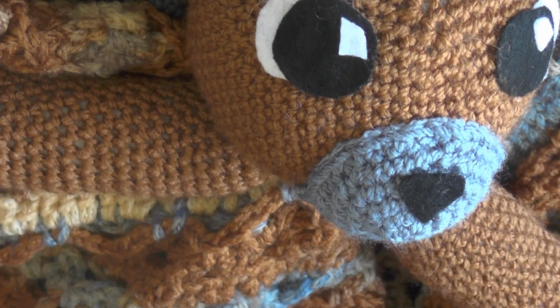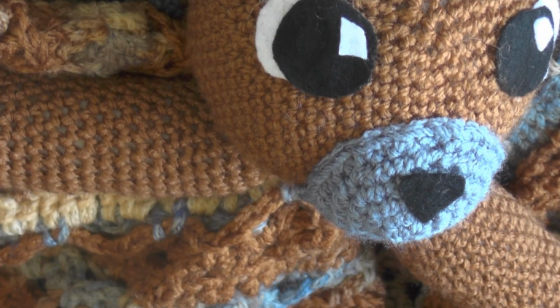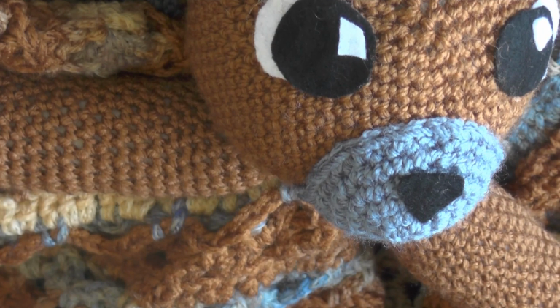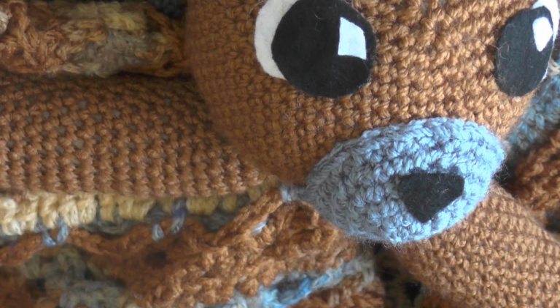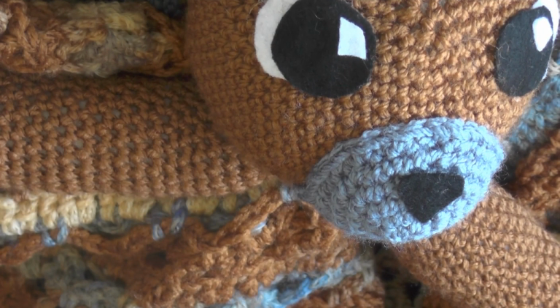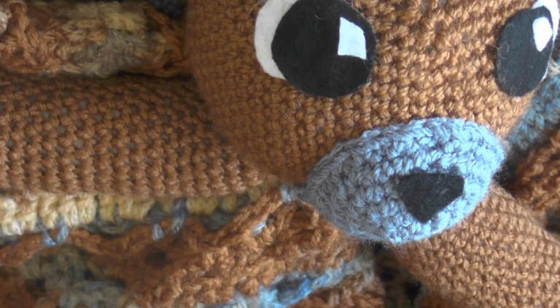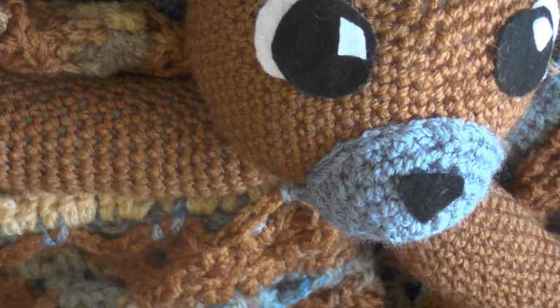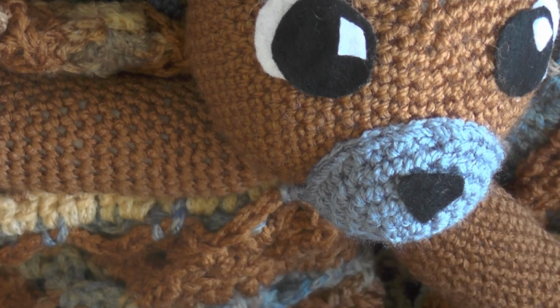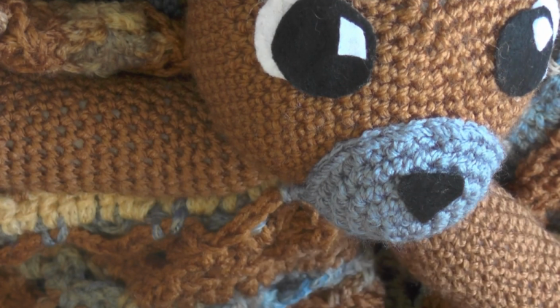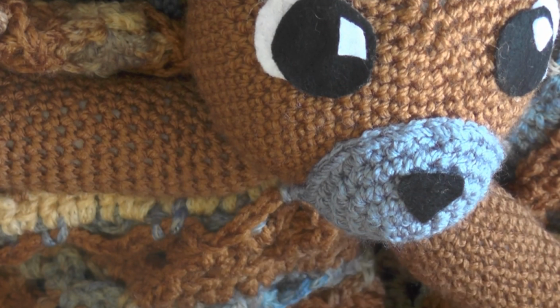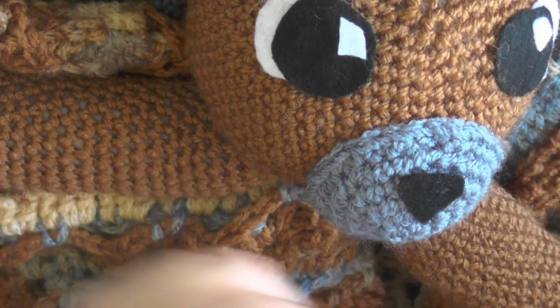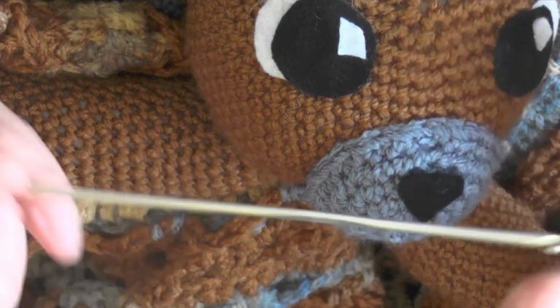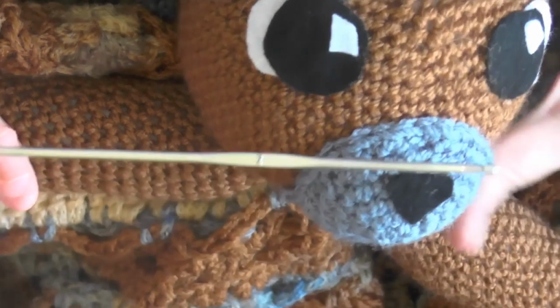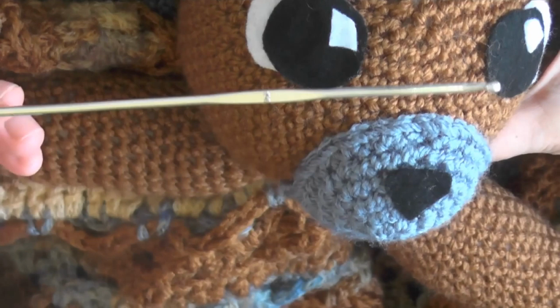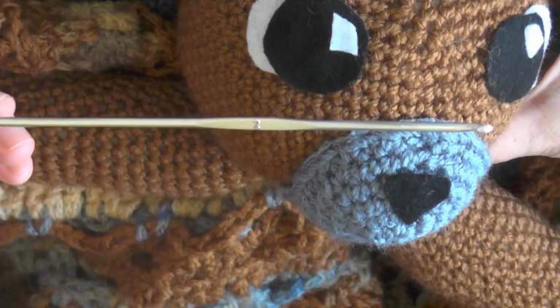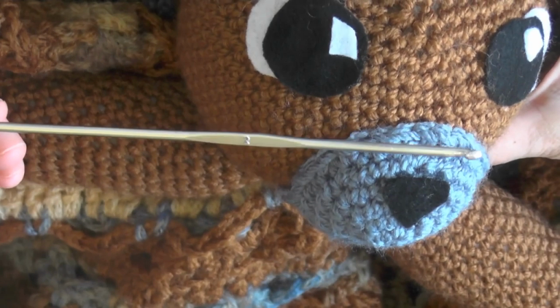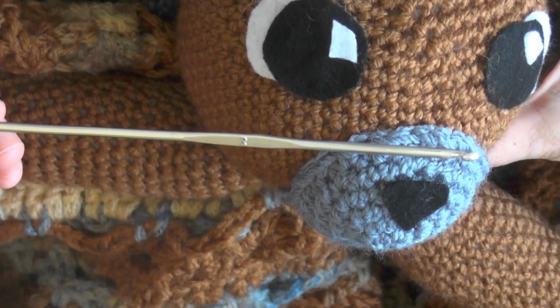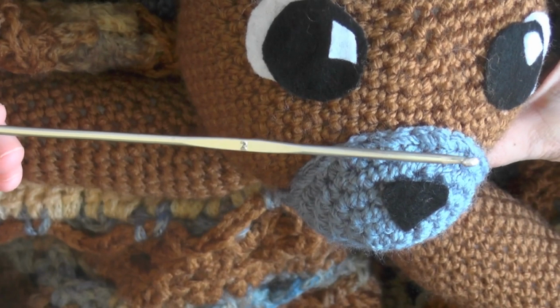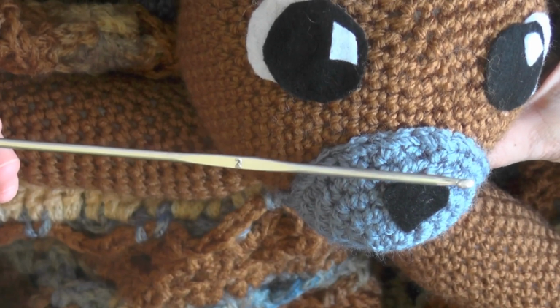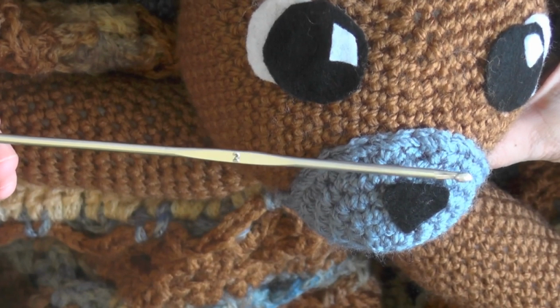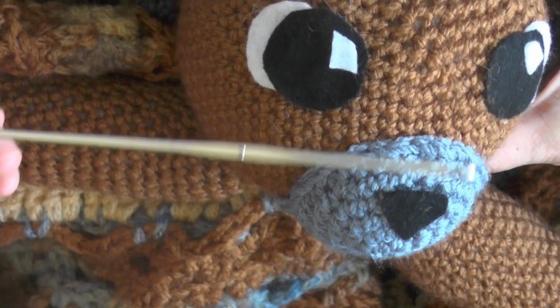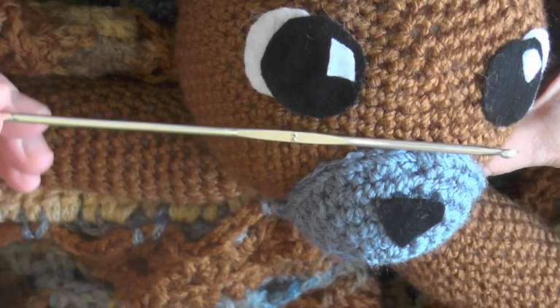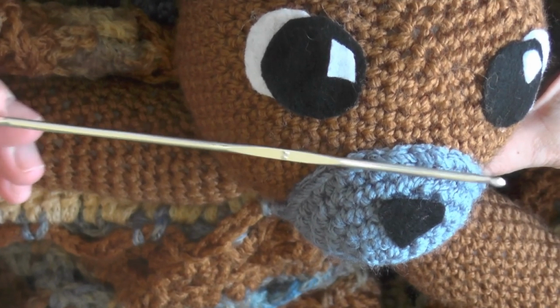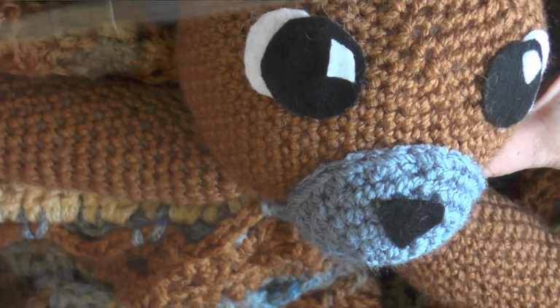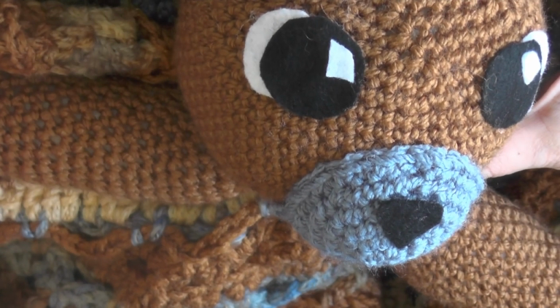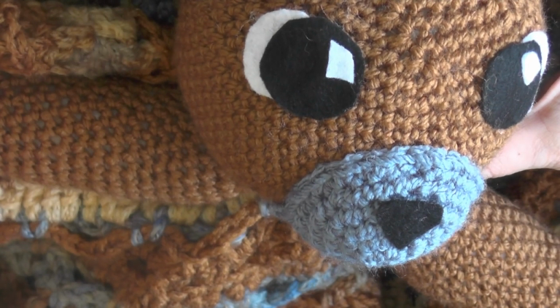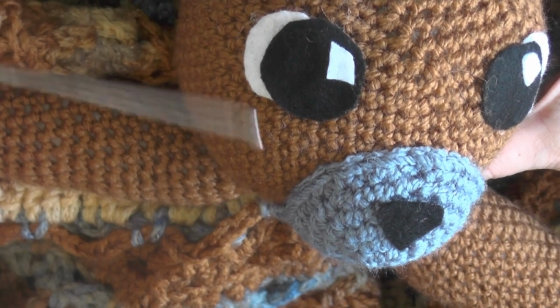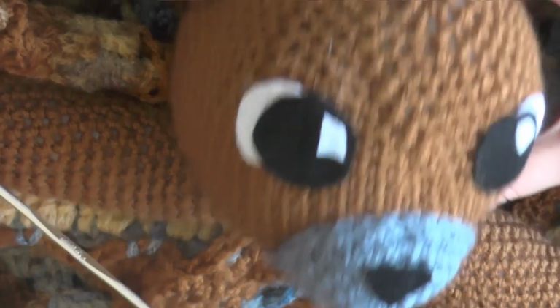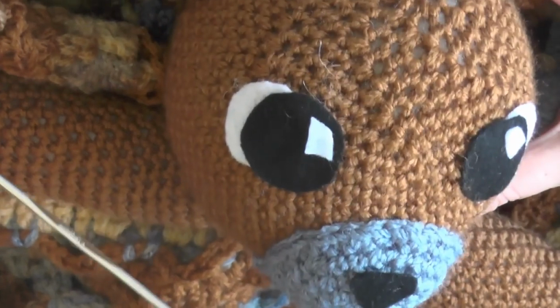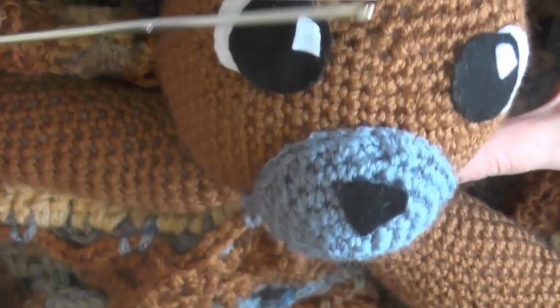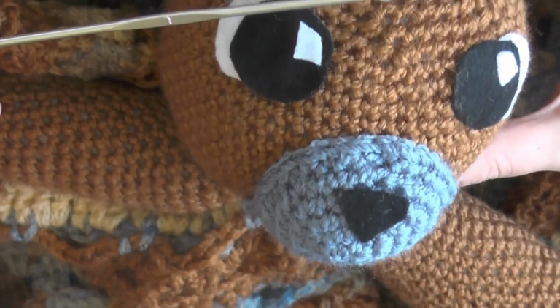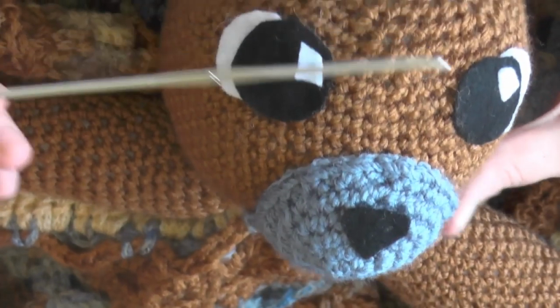Now grab your three millimeter hook or size C hook, because now we're going to be making the doll part of this pattern.